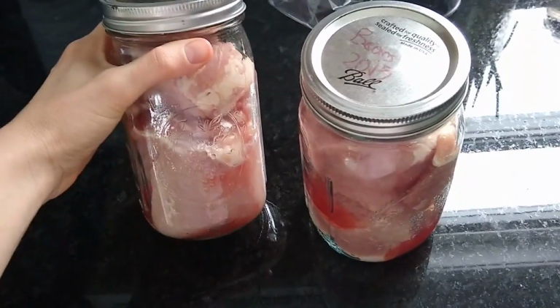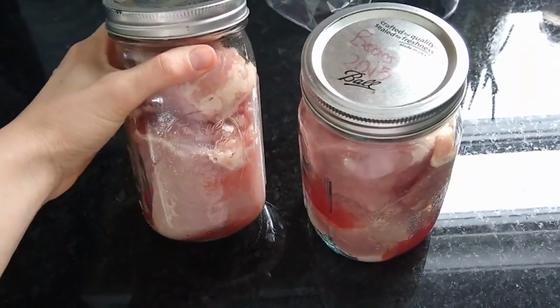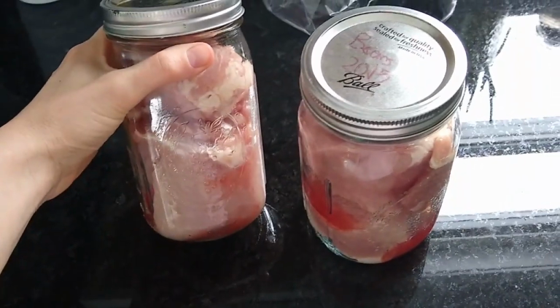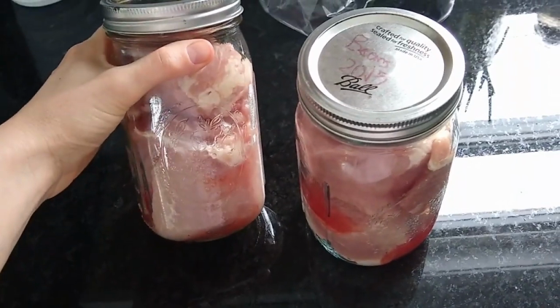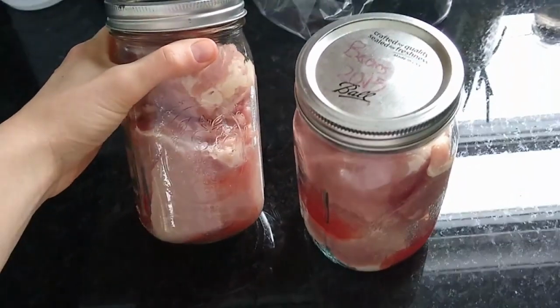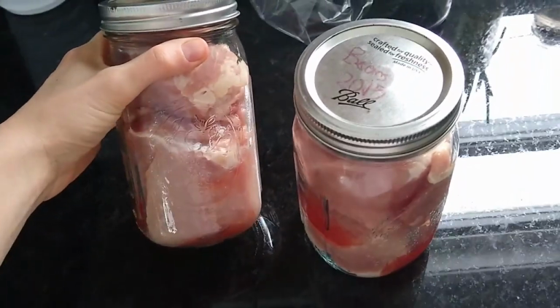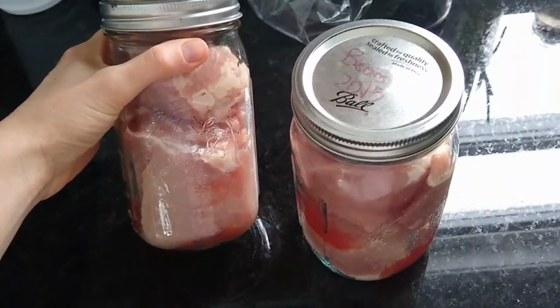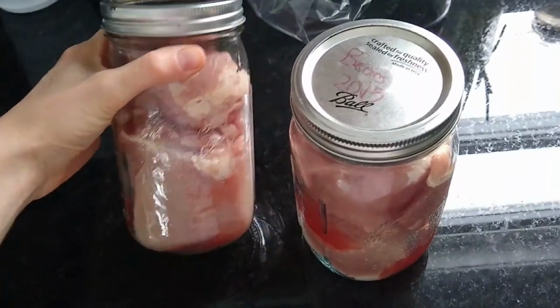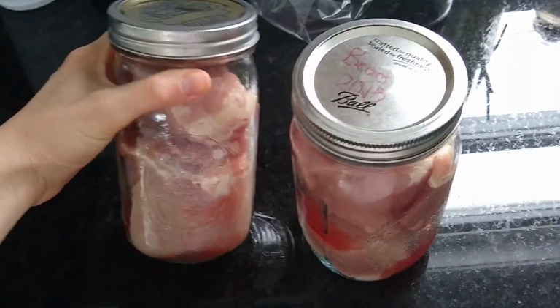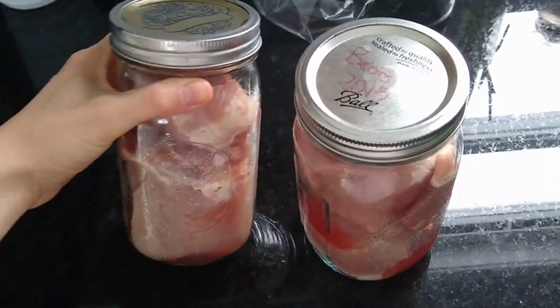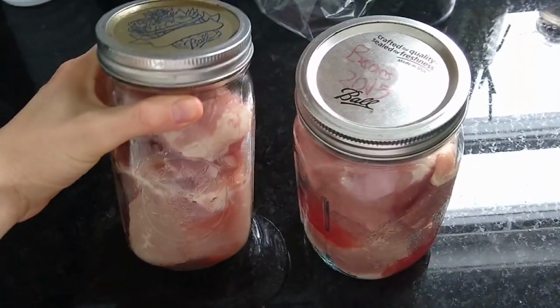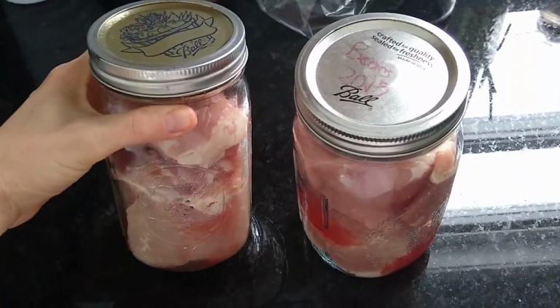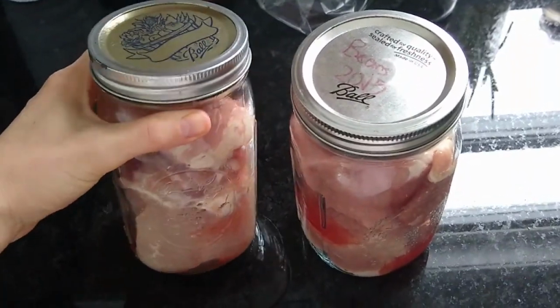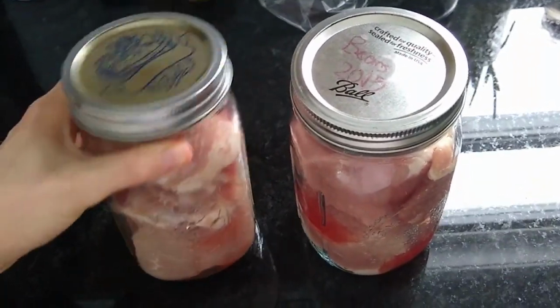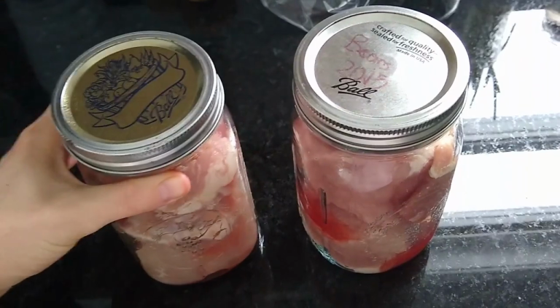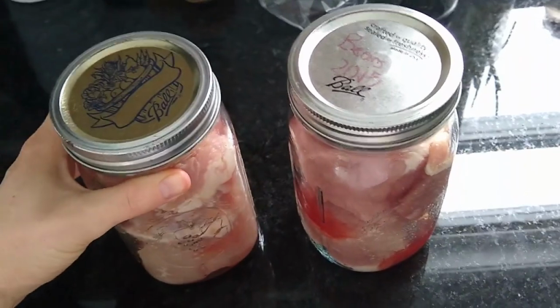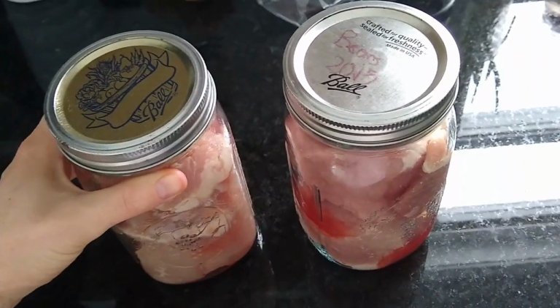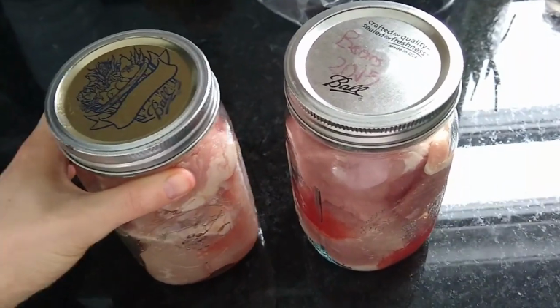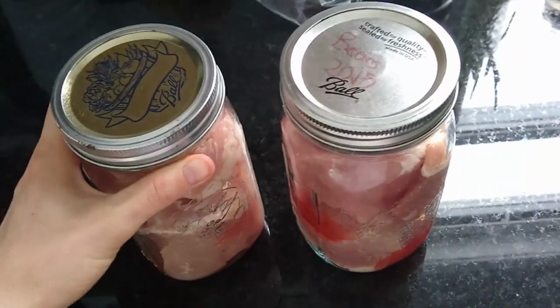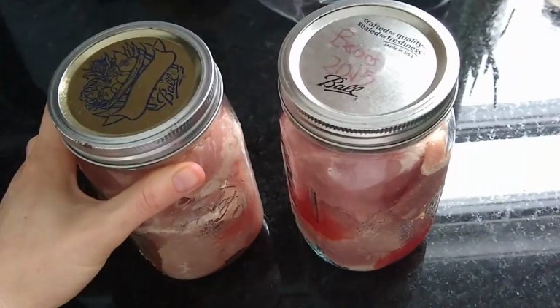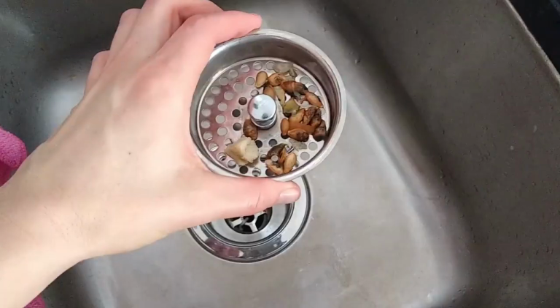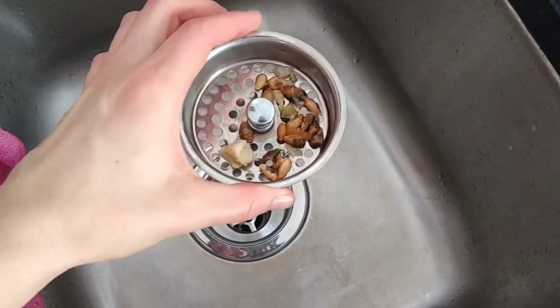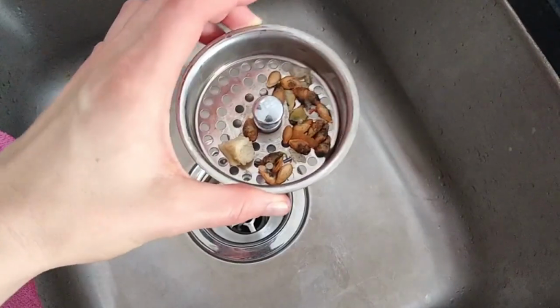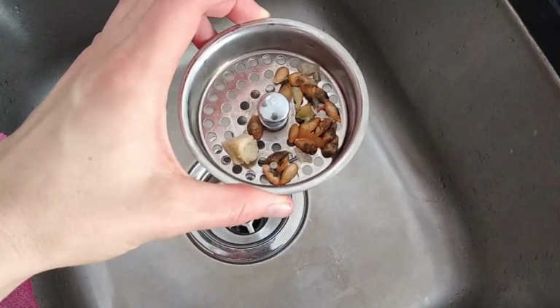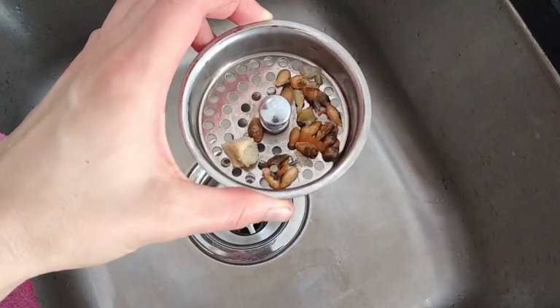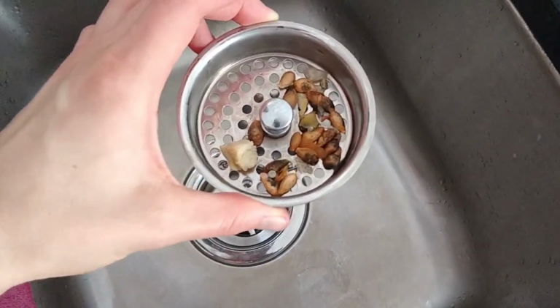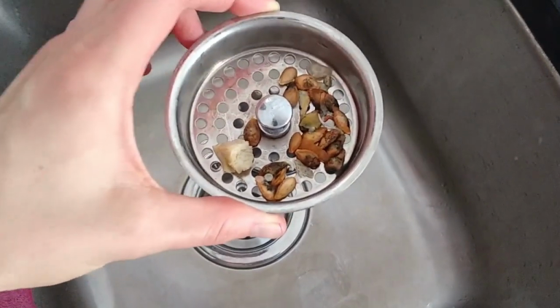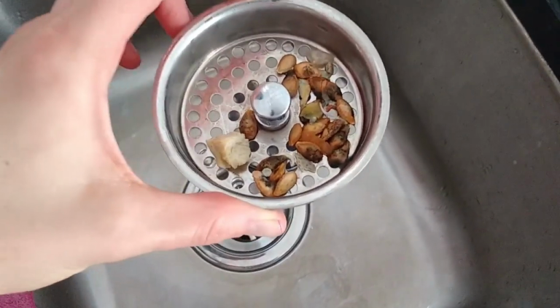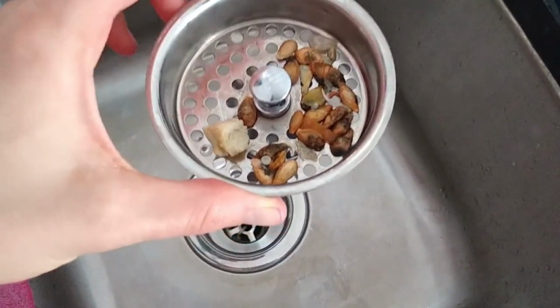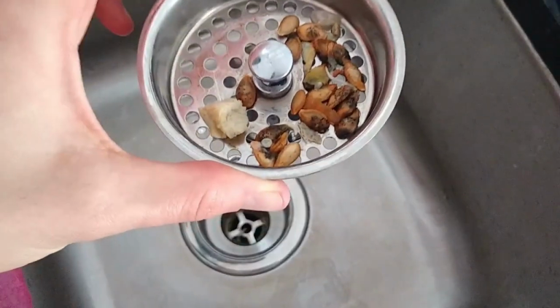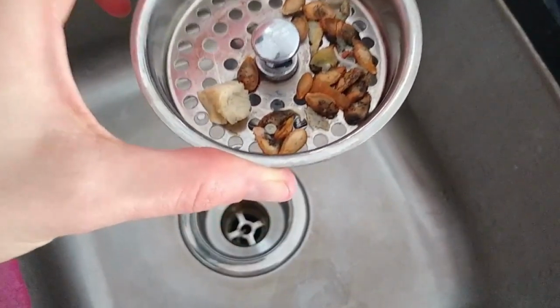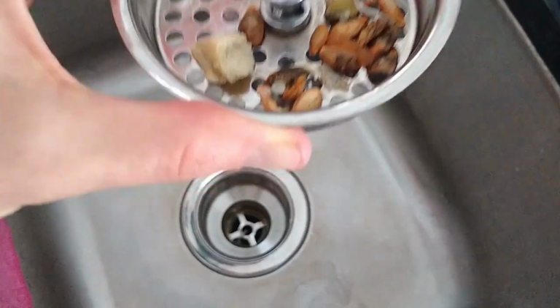When I put meat in a plastic bag, I'm pretty much done with it — it's one-time use only.